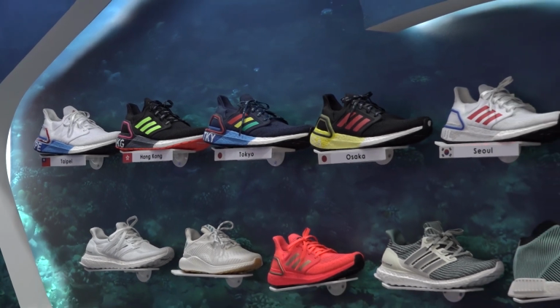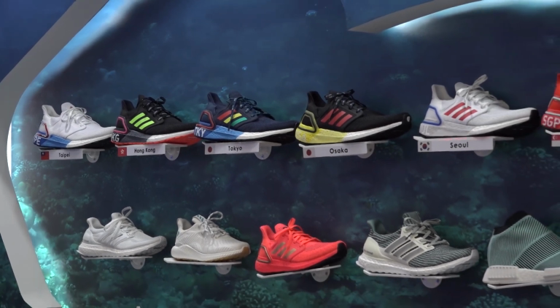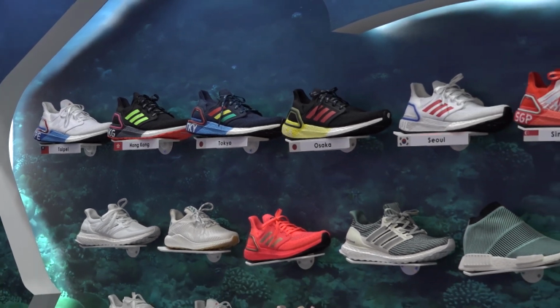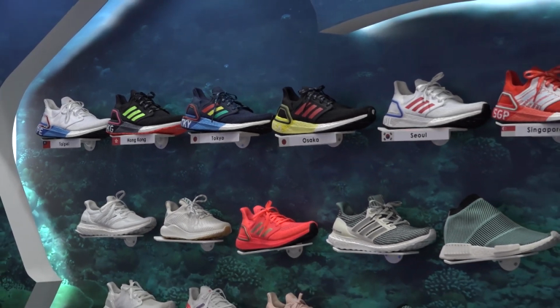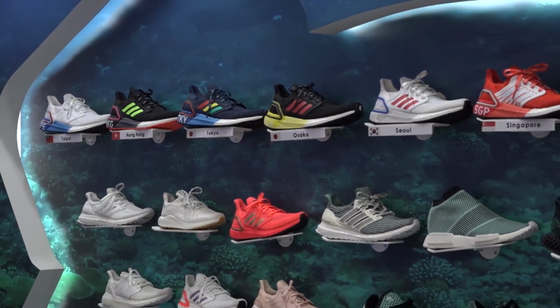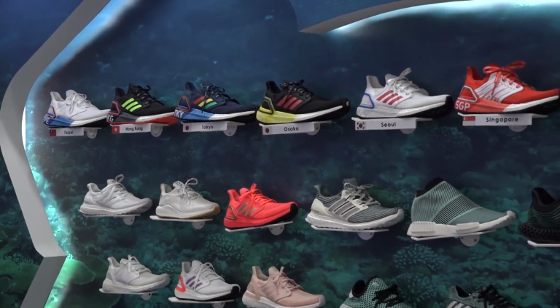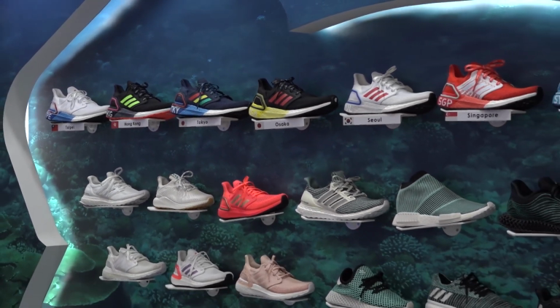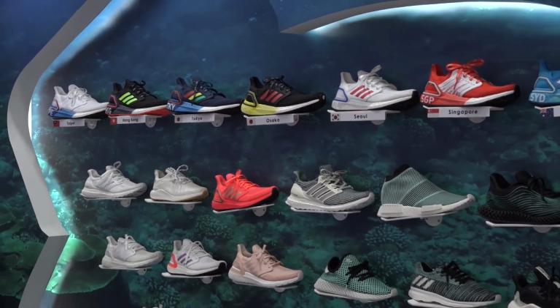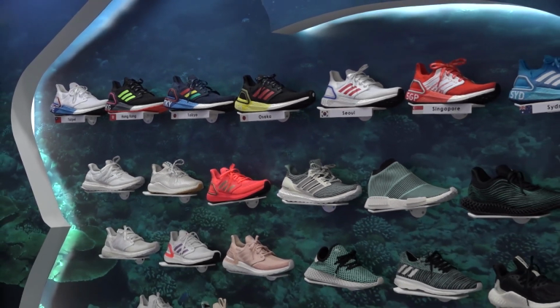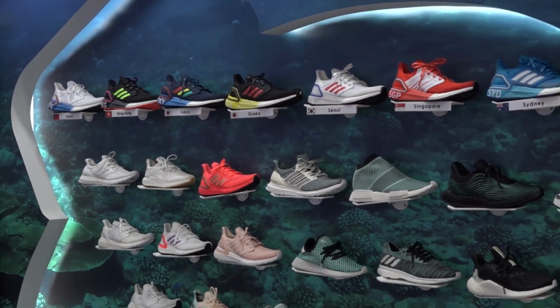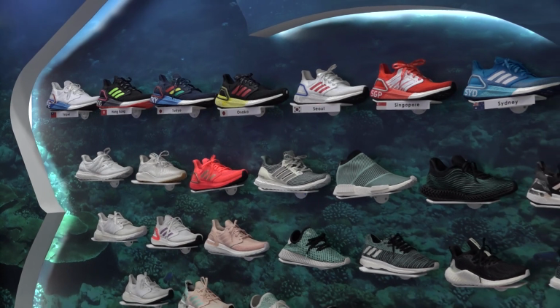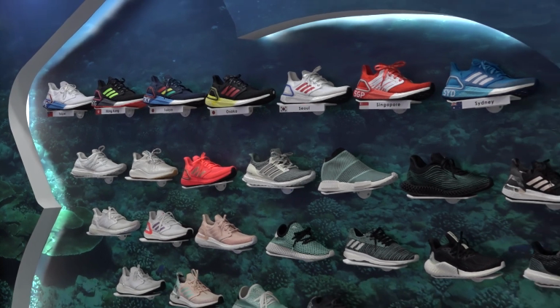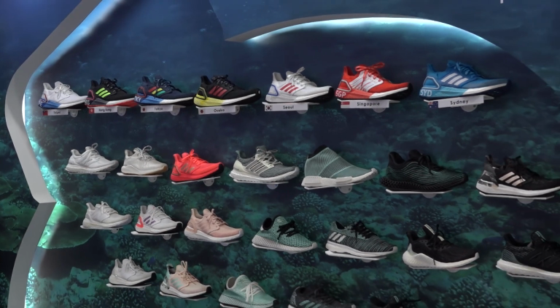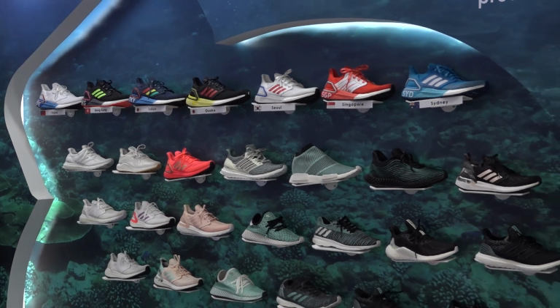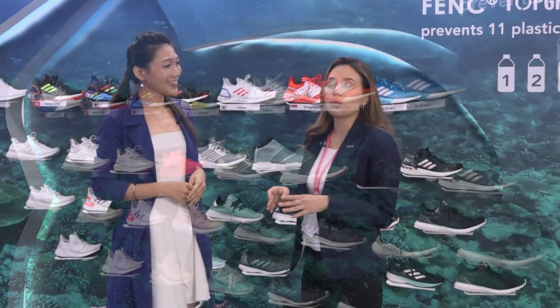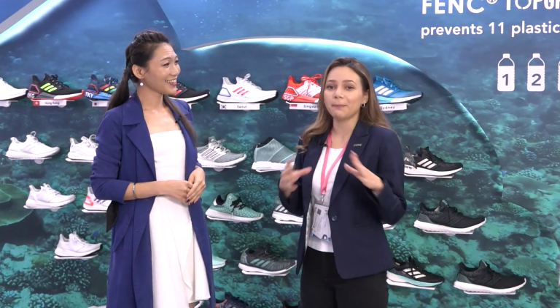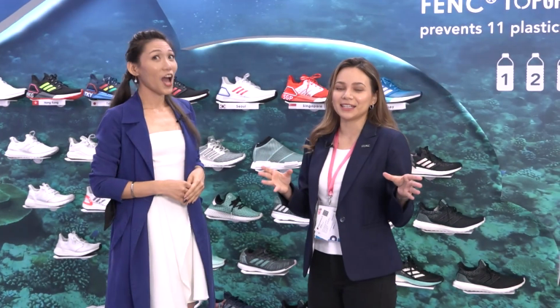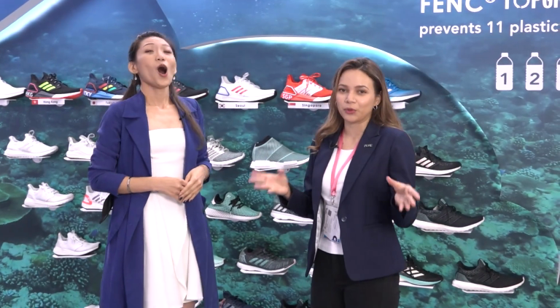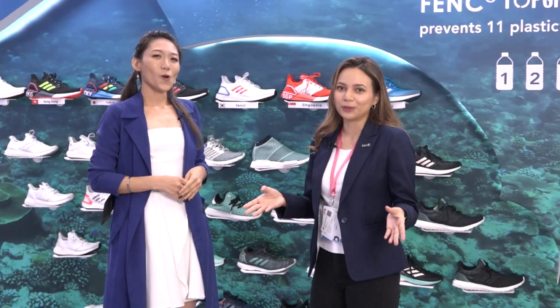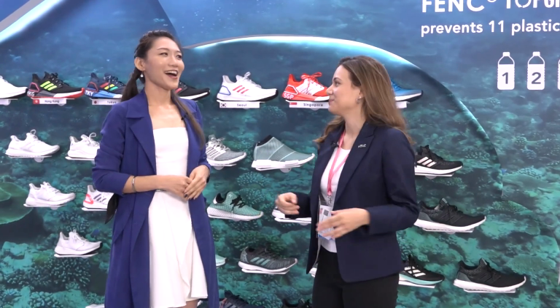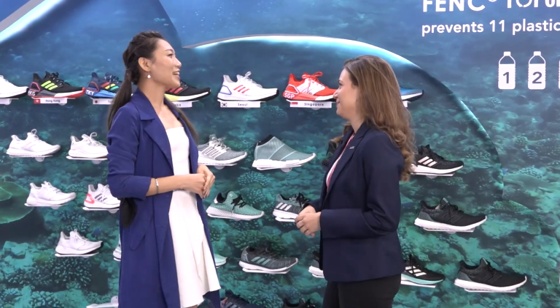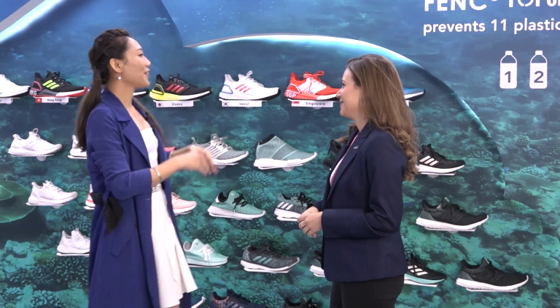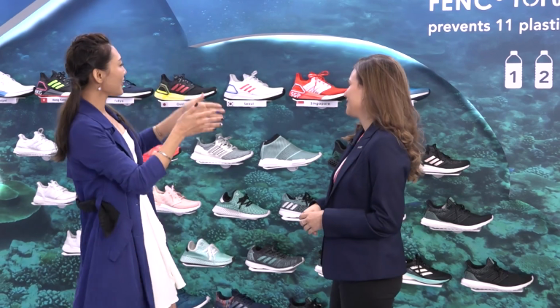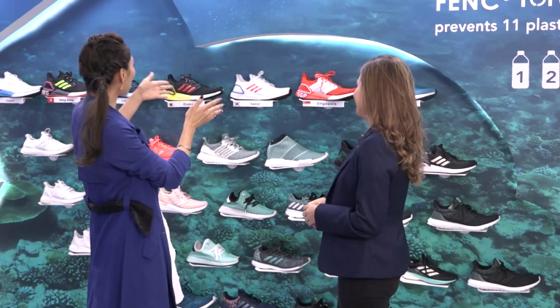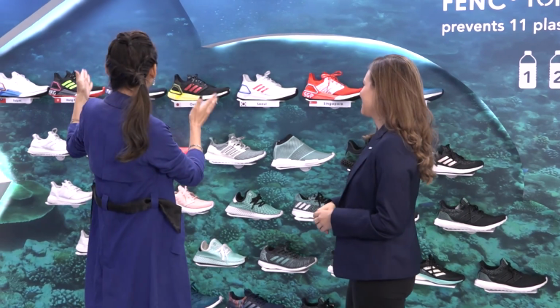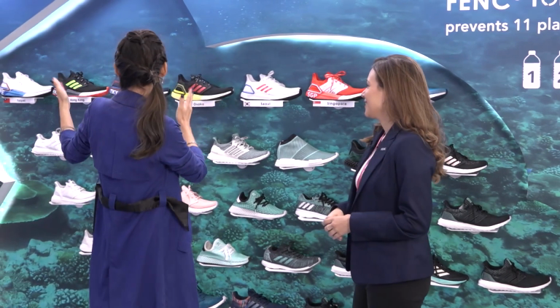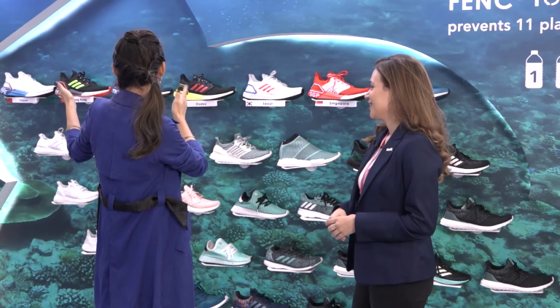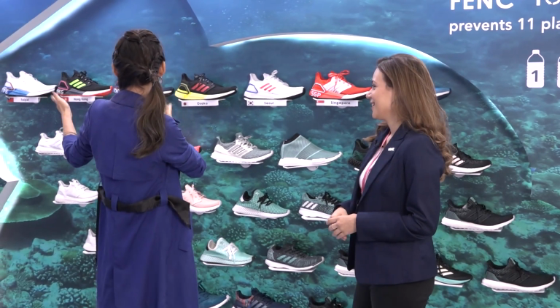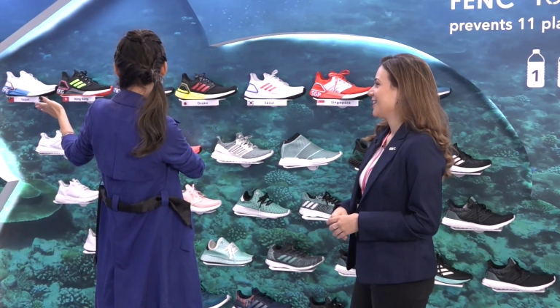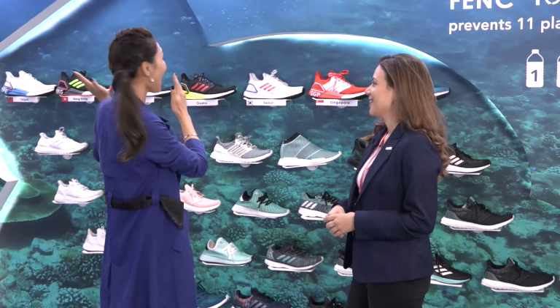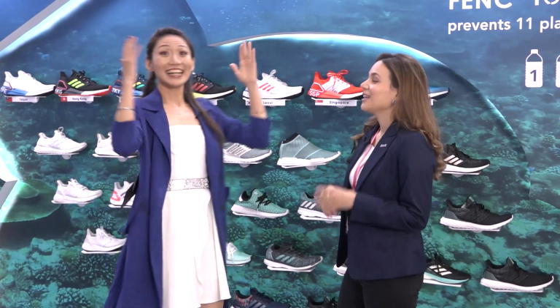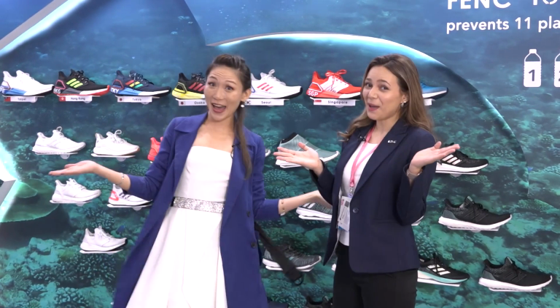But the shoes — why do they have different names? This year, Adidas released the City Pack for this season. The City Pack represents the most emblematic cities around the world. That's why there's Sydney, Singapore, Seoul, Osaka, Tokyo, Hong Kong, and Taipei.